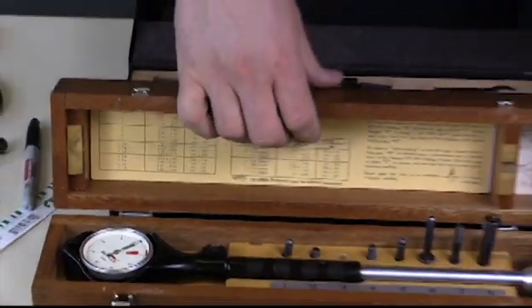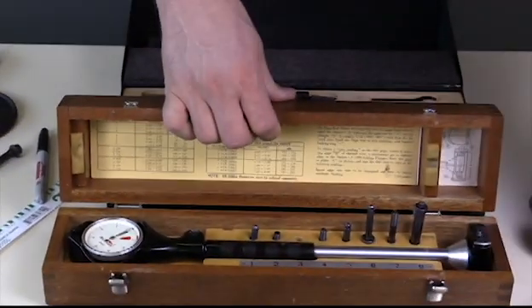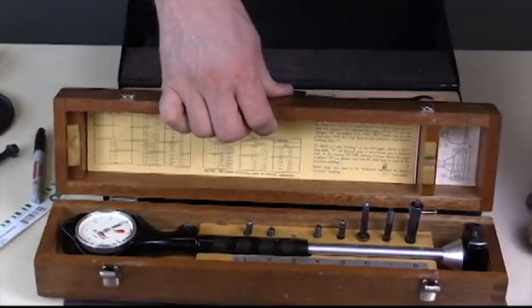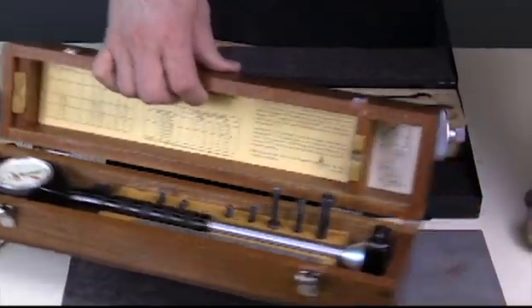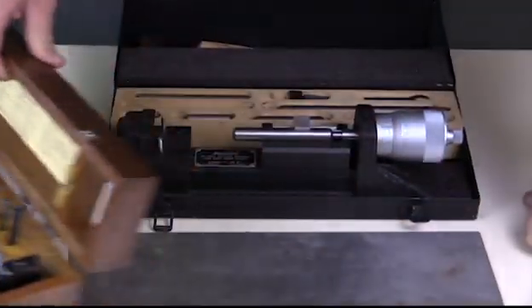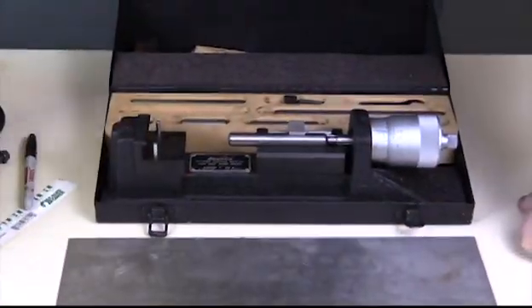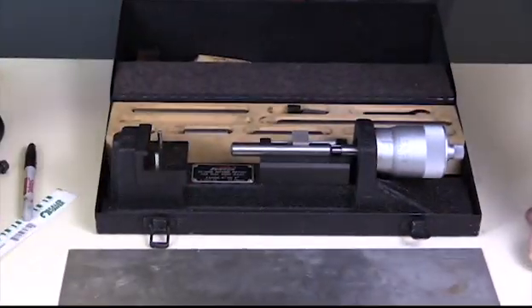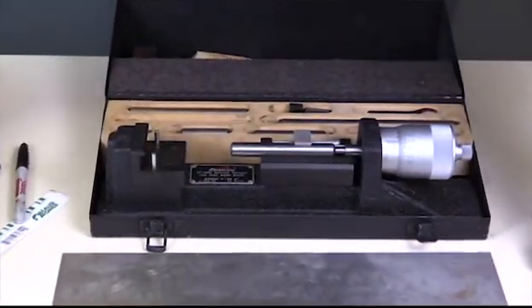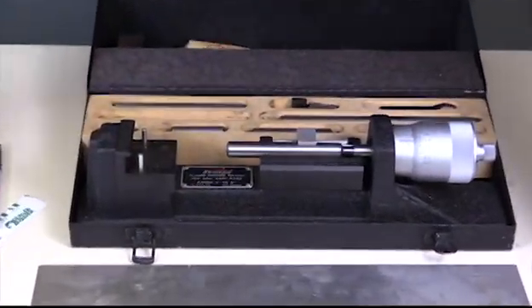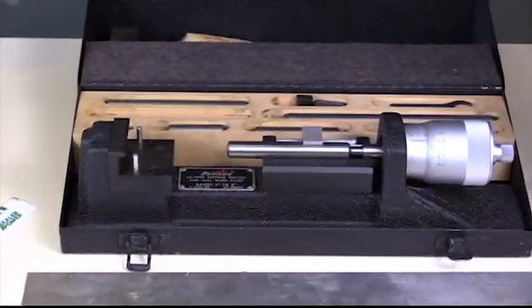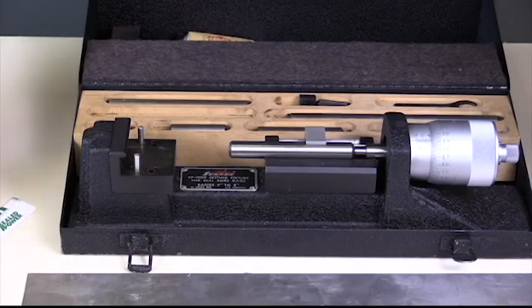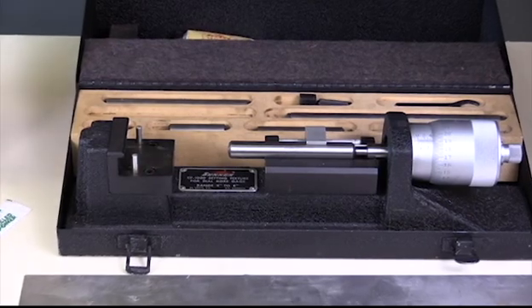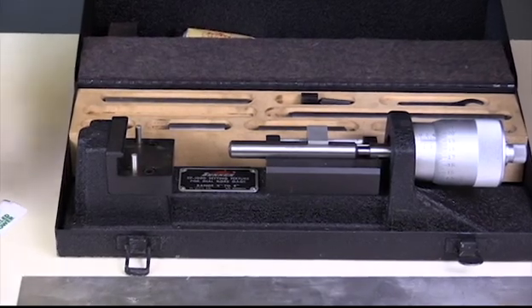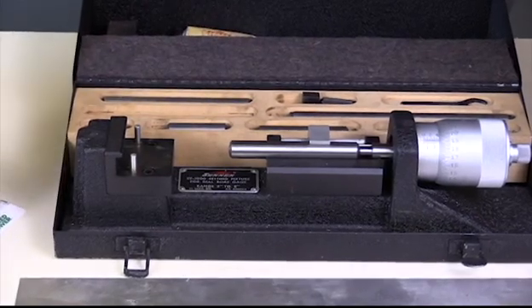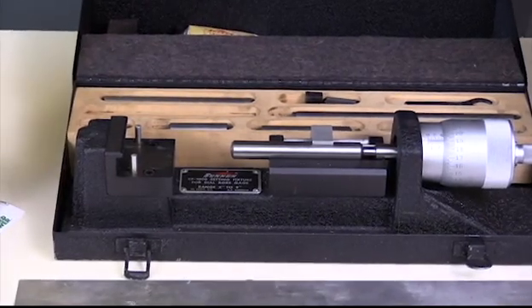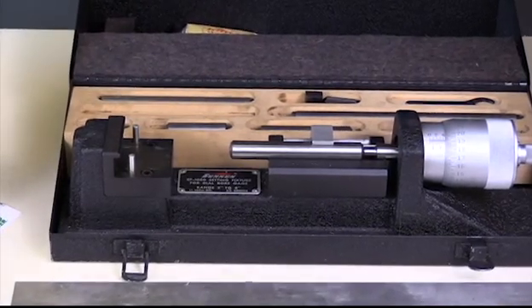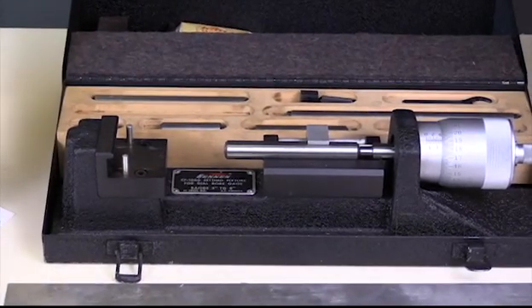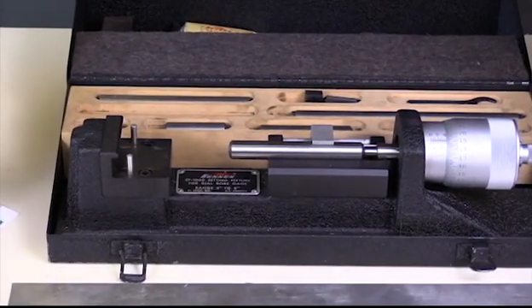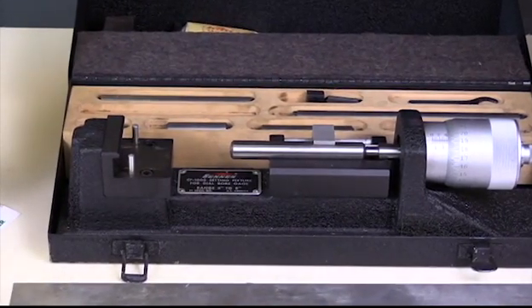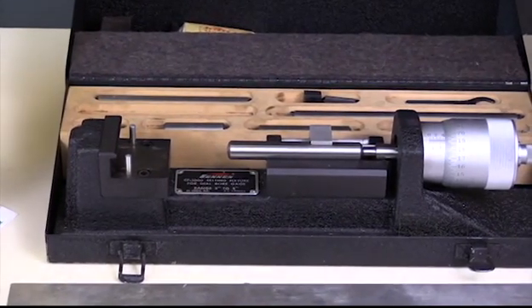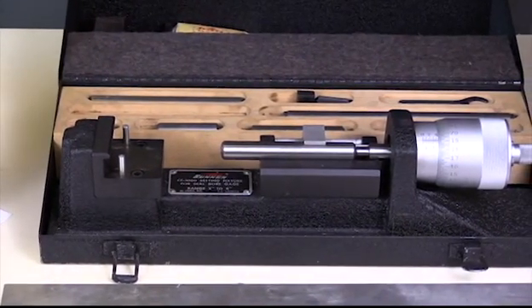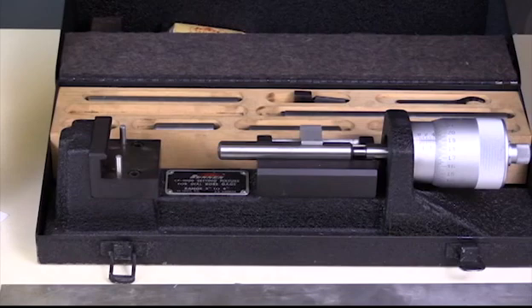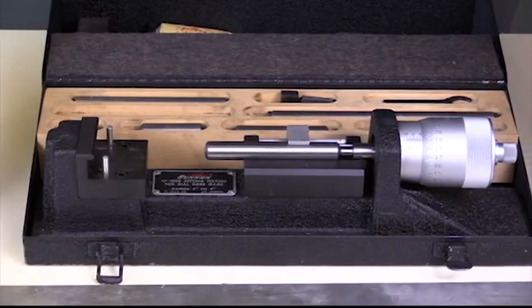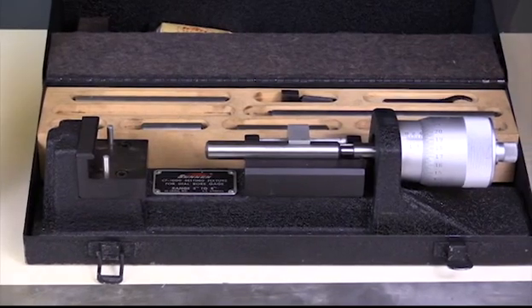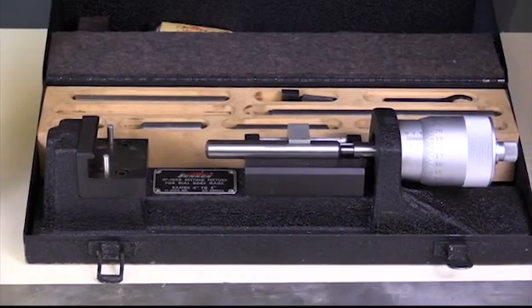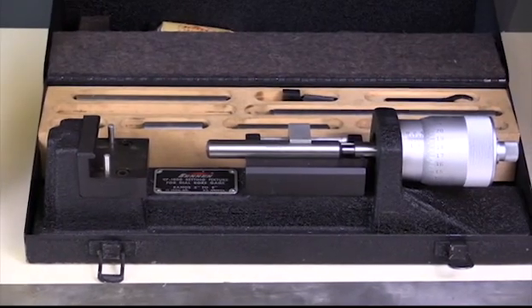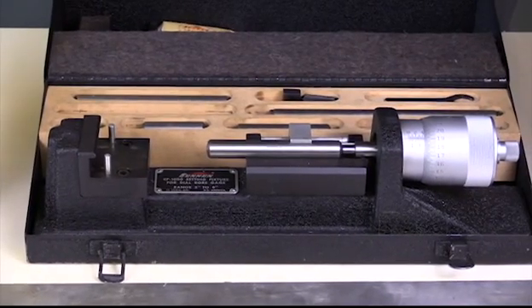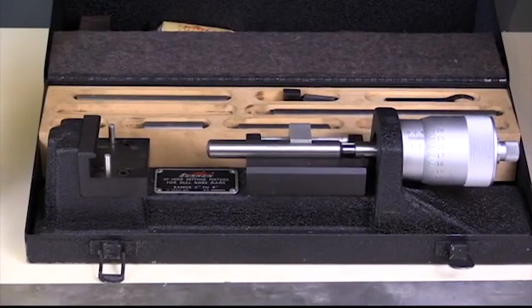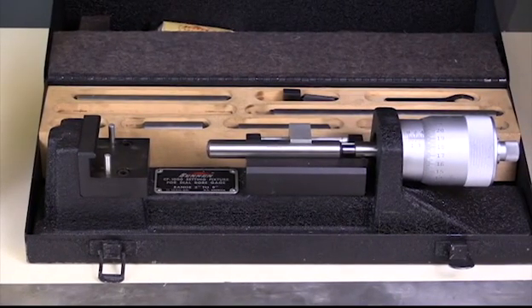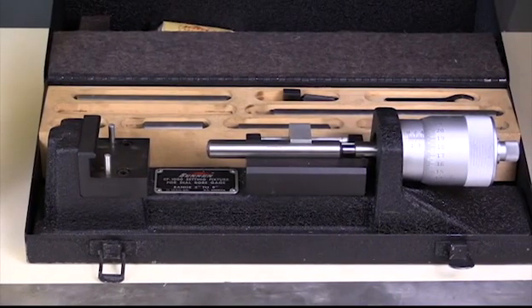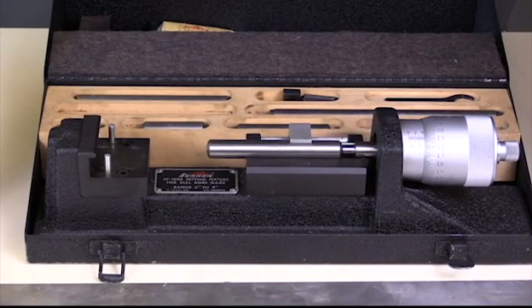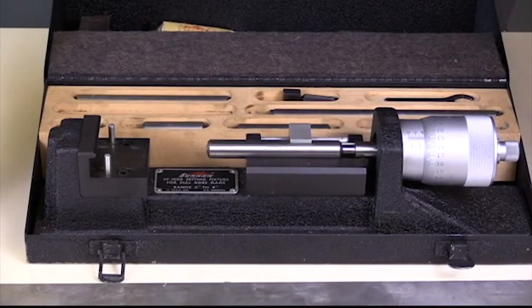In order to get this ready, I have this fixture right here. This is also a Sun fixture. It's used to set the gauge up for measuring the diameter for out-of-round or taper.